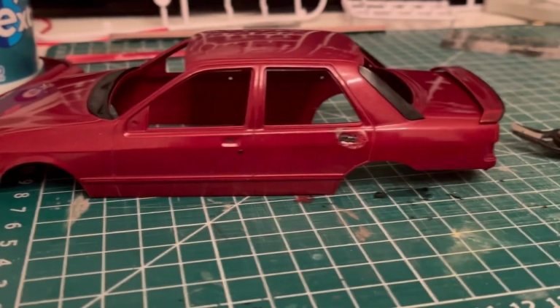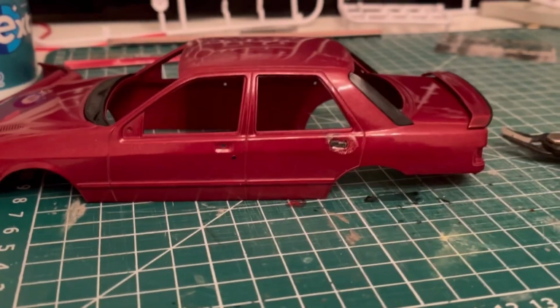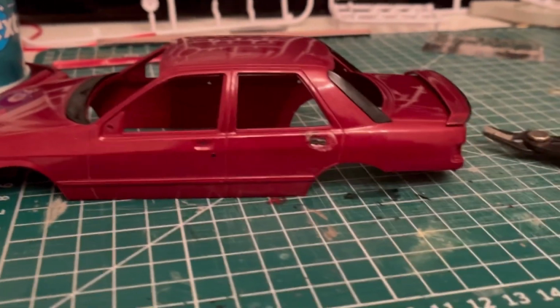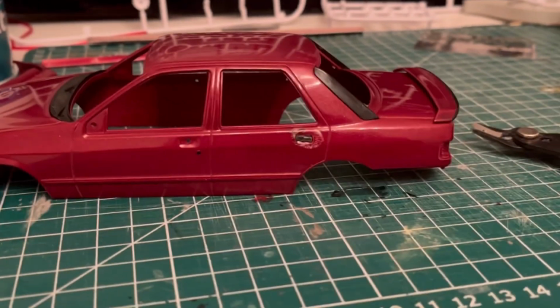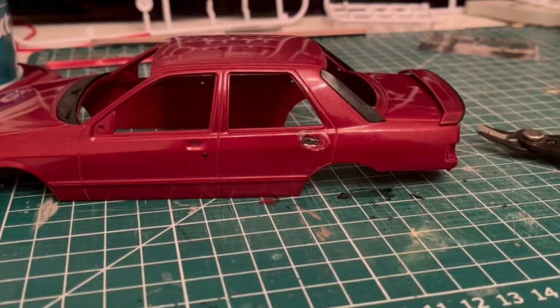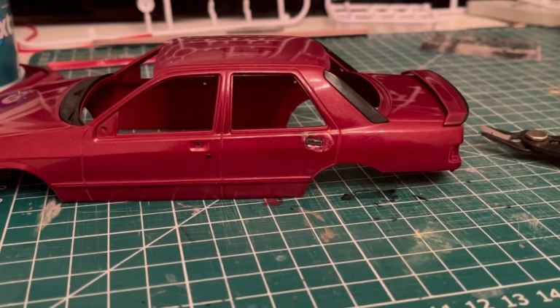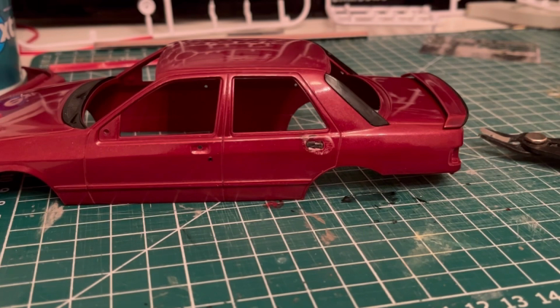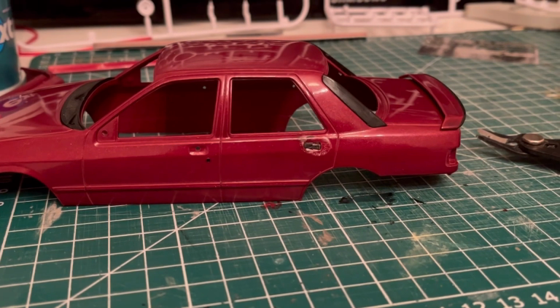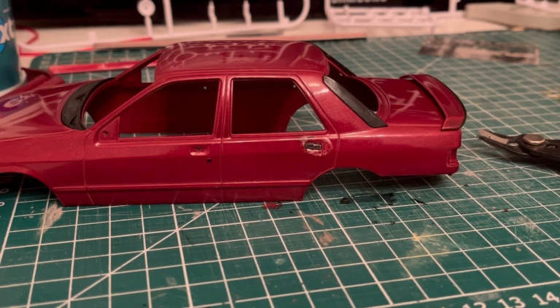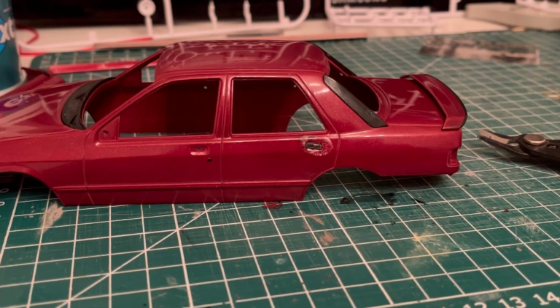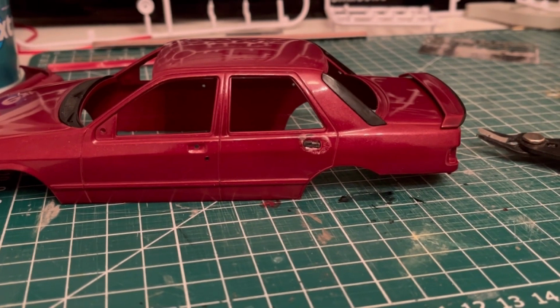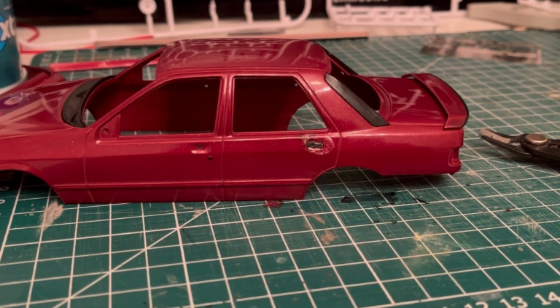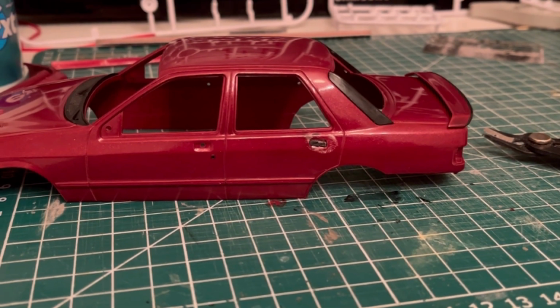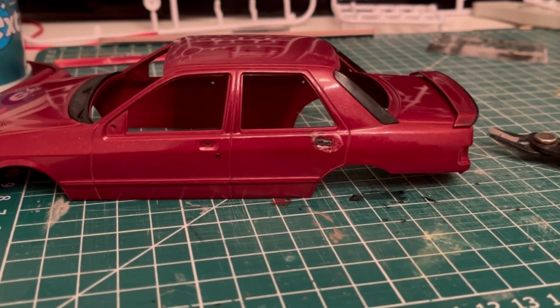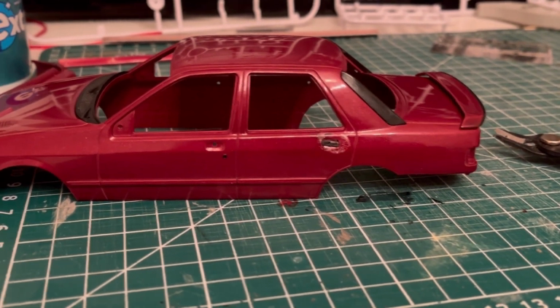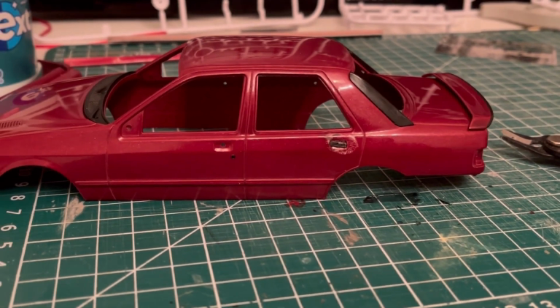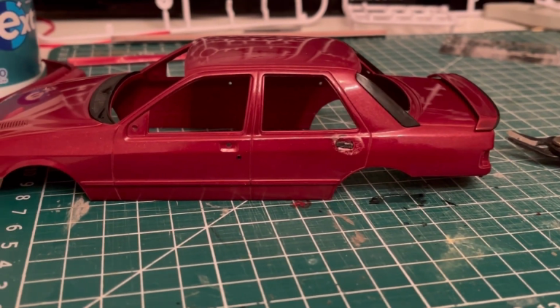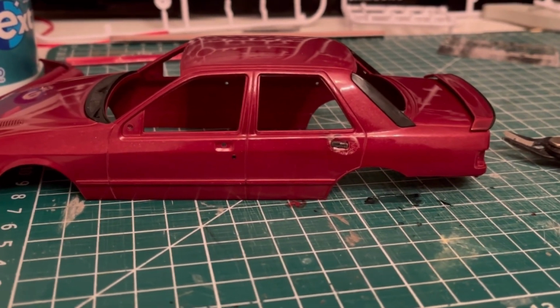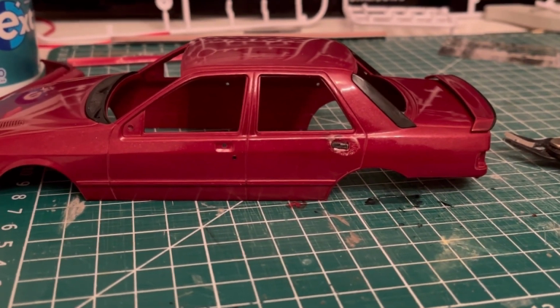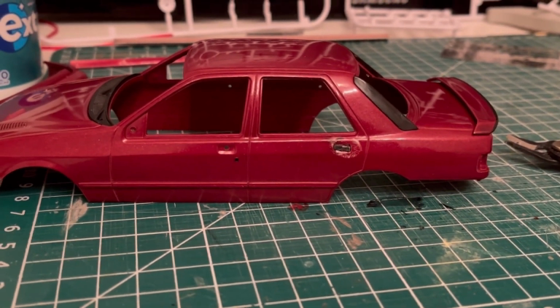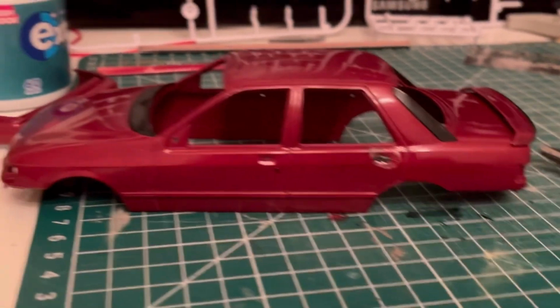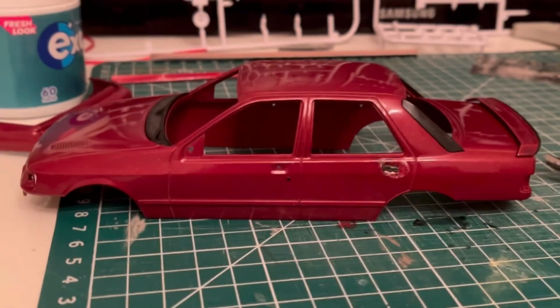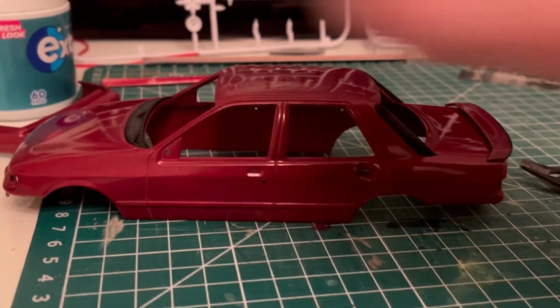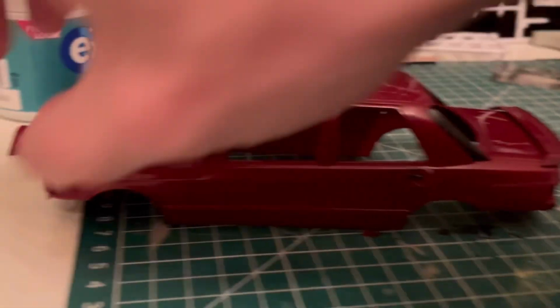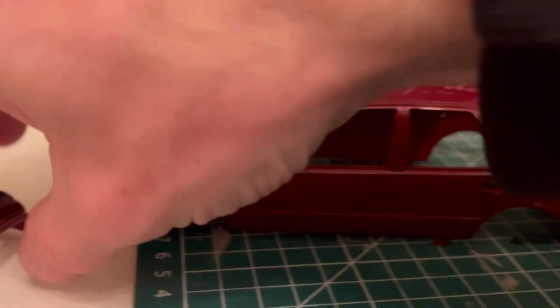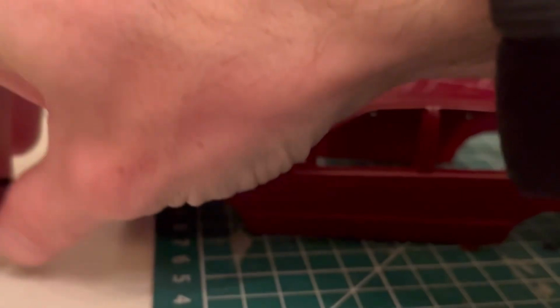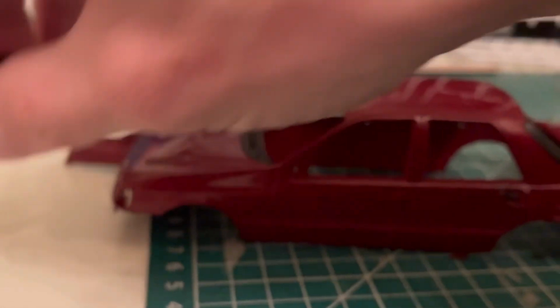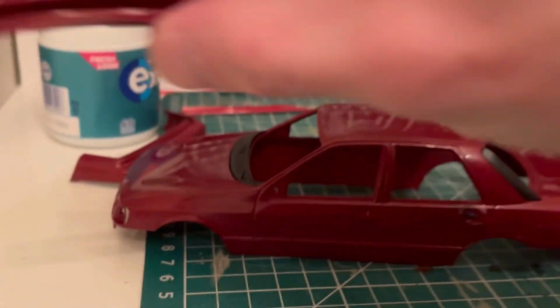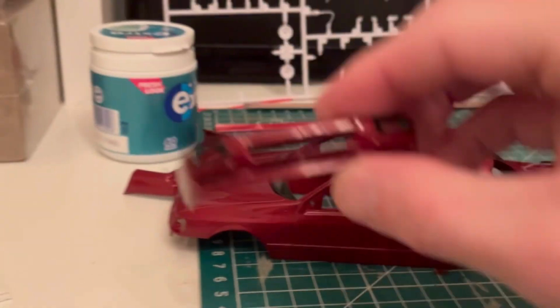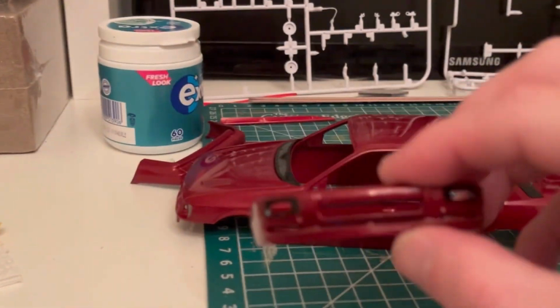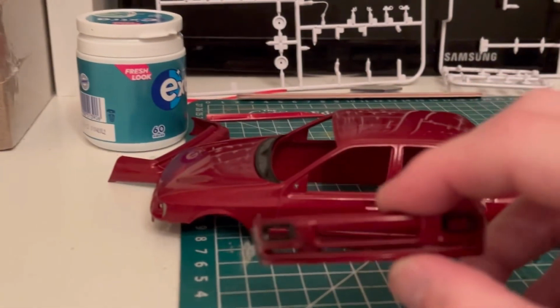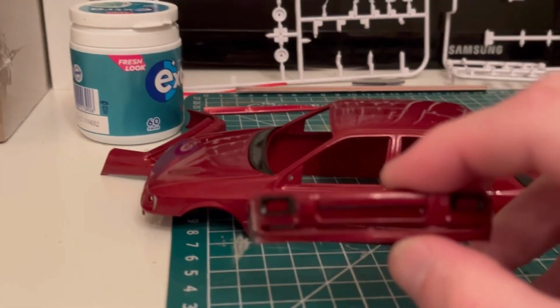Lovely — just what I wanted tonight. On a plus note, I did make some more progress last night which I'll show you.